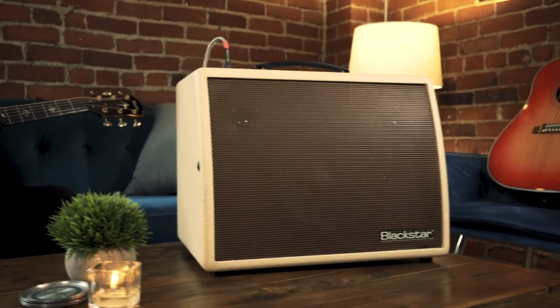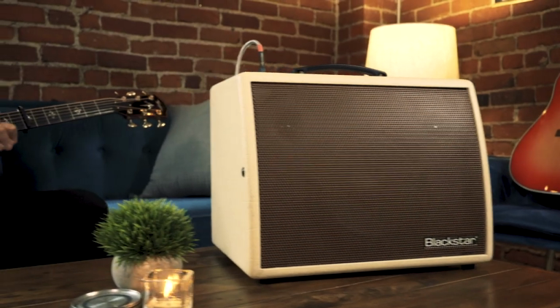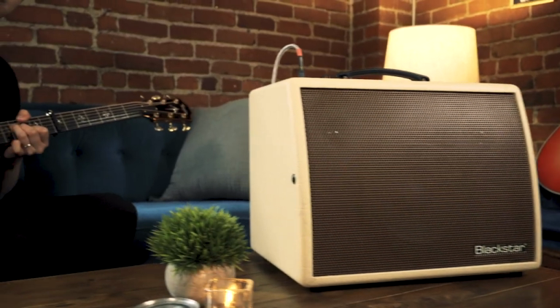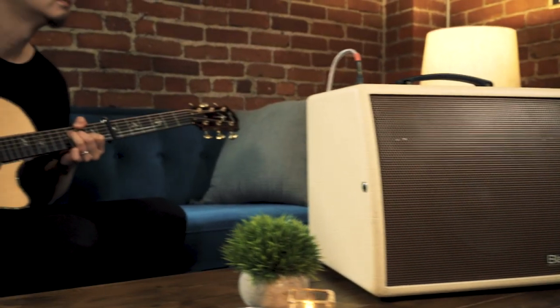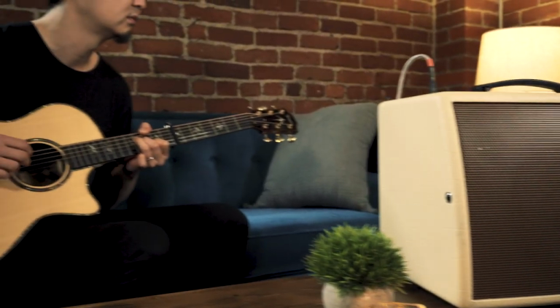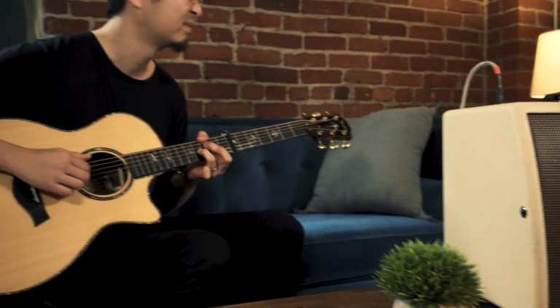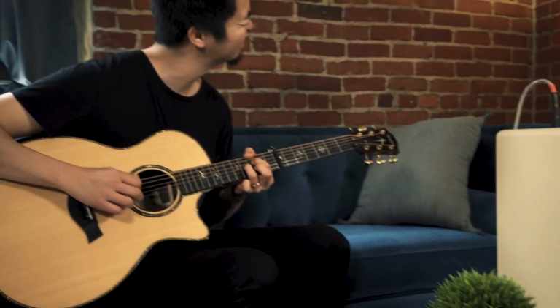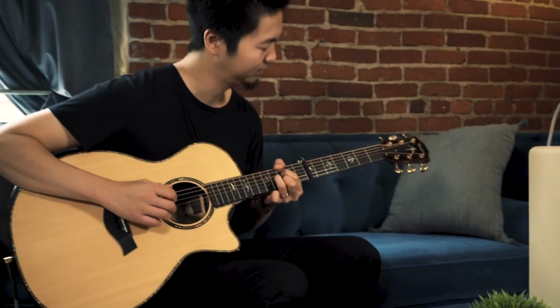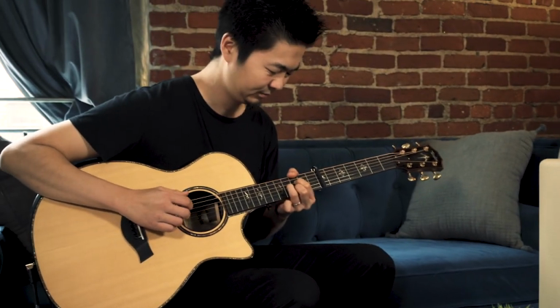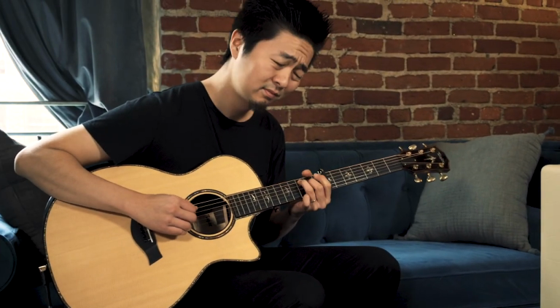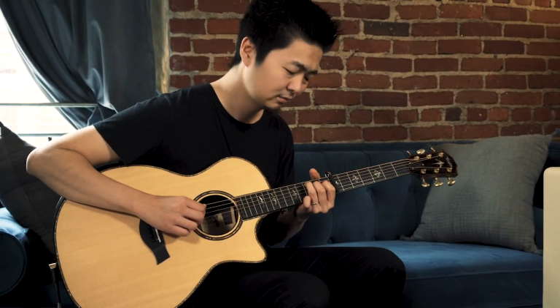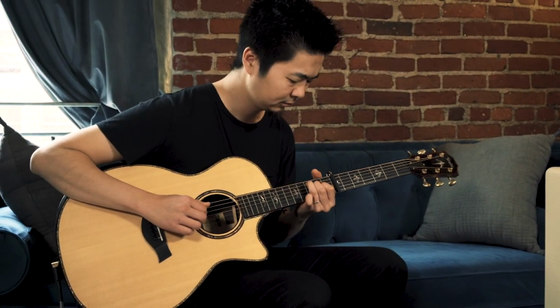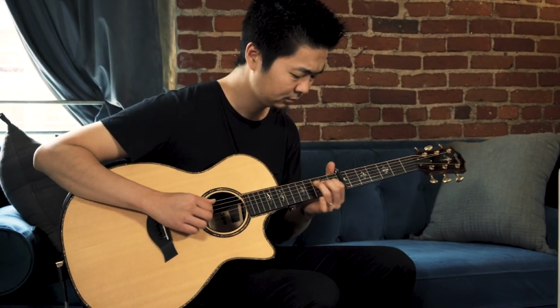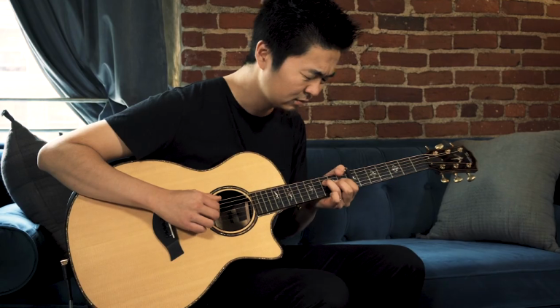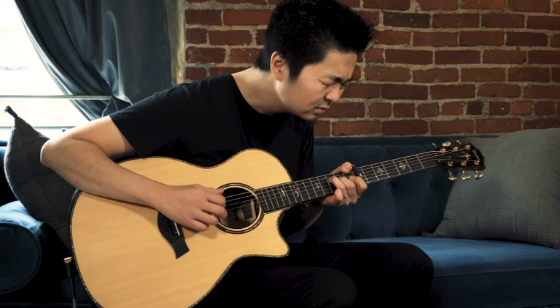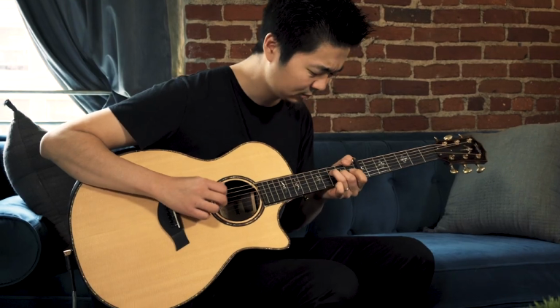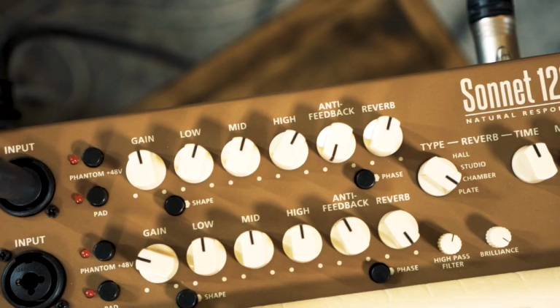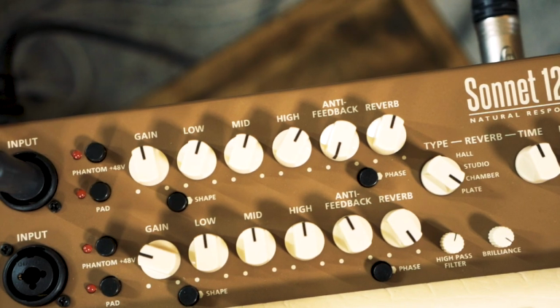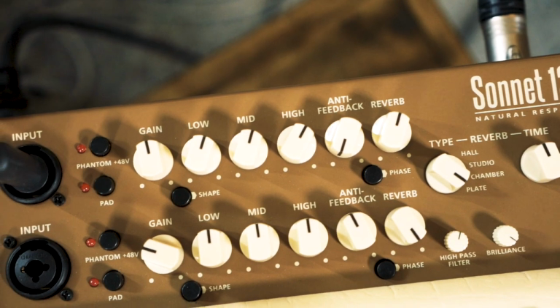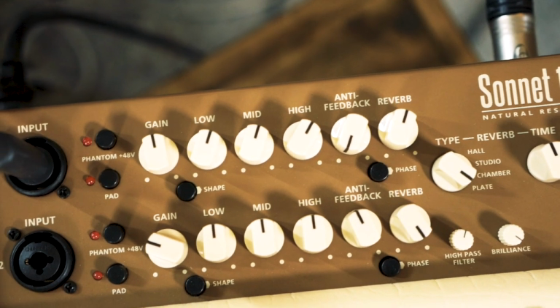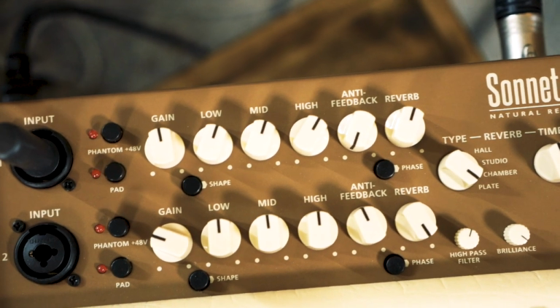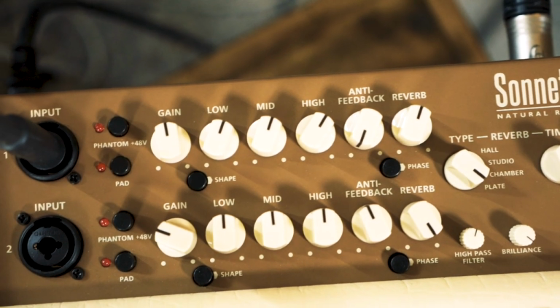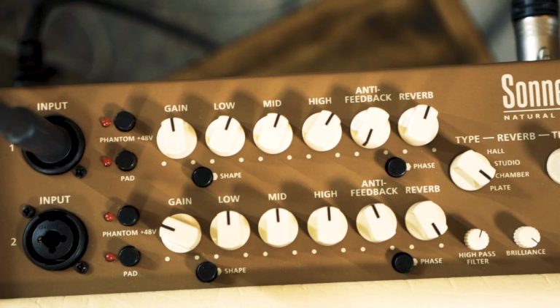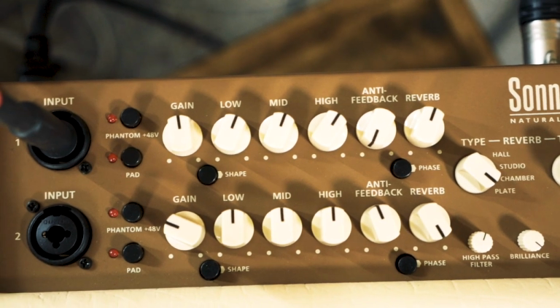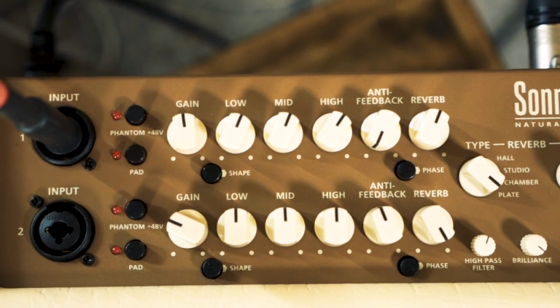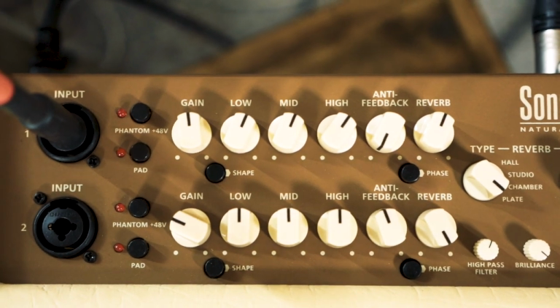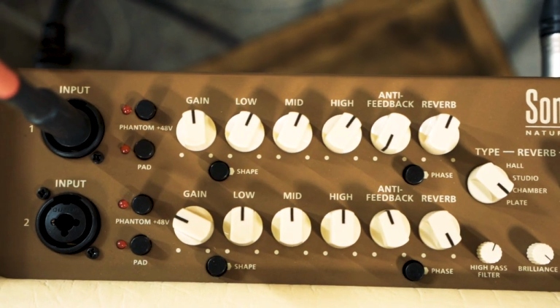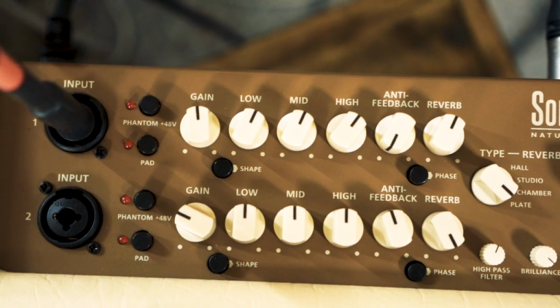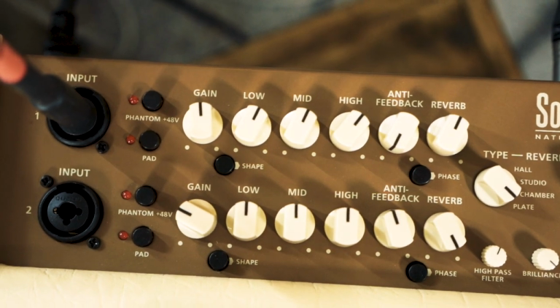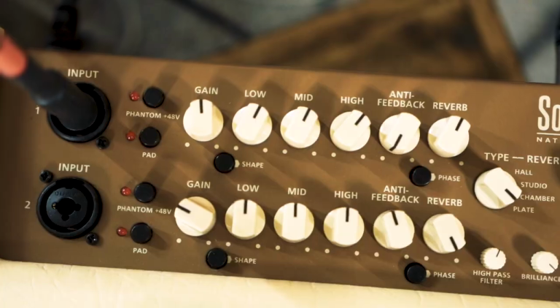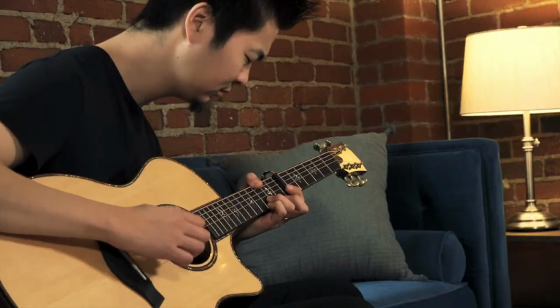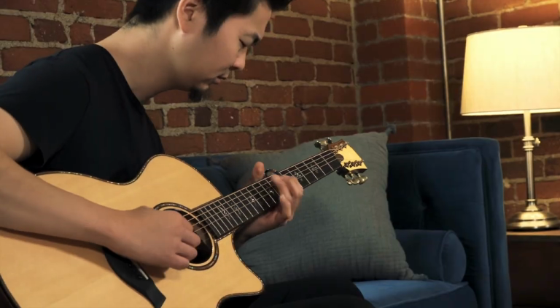The Sonnet 120 brings 120 watts of natural amplification, allowing you to dial in your sound with not only EQ, but also acoustically-minded high-pass filter and brilliance controls.